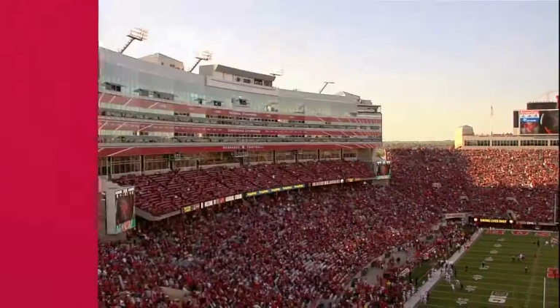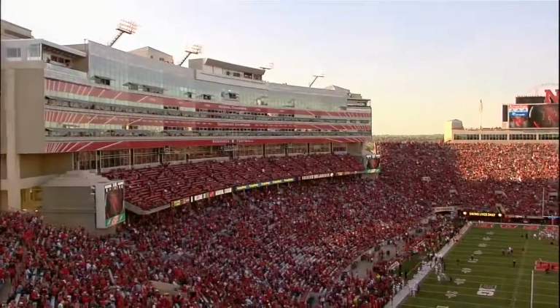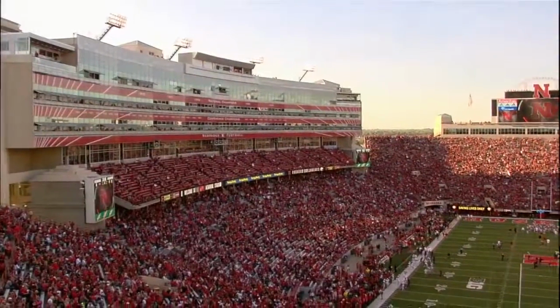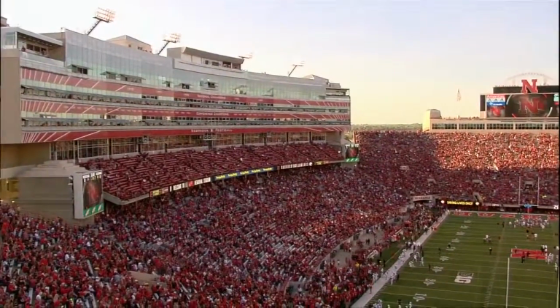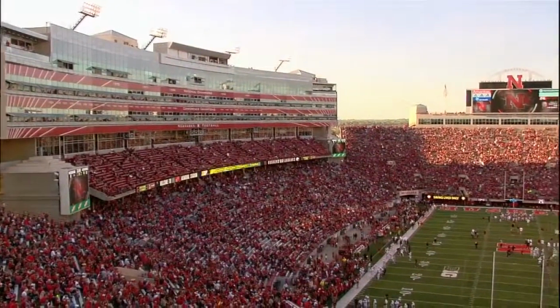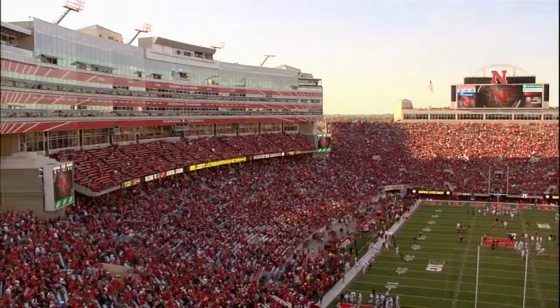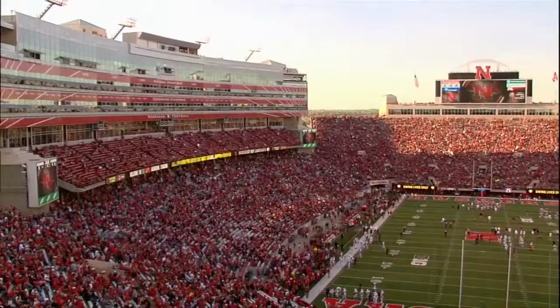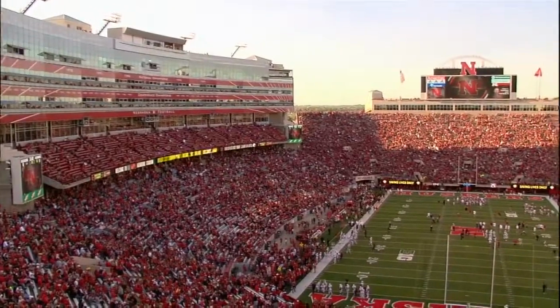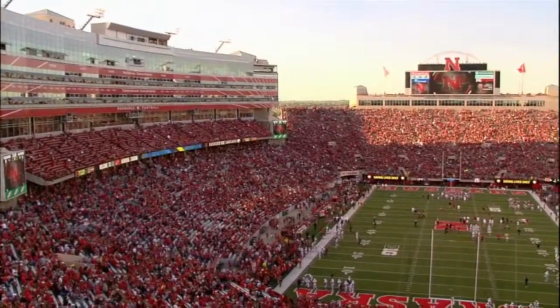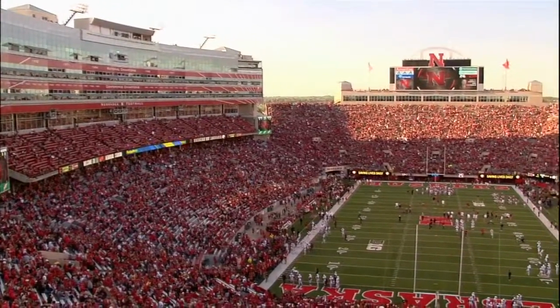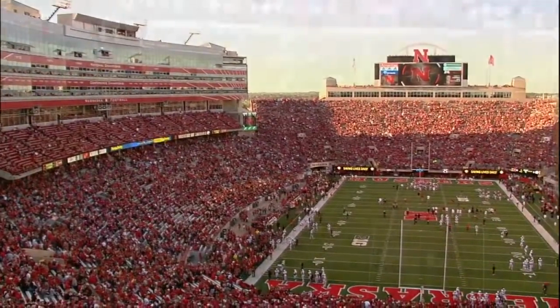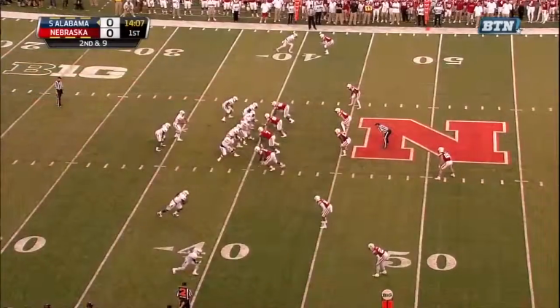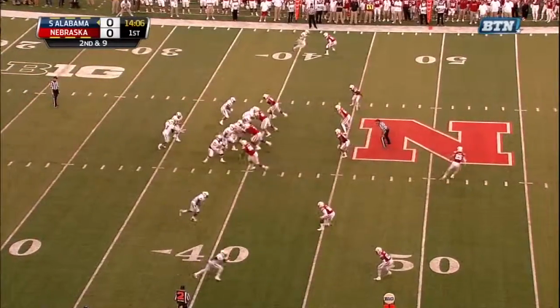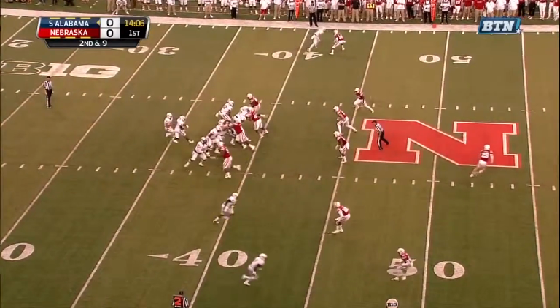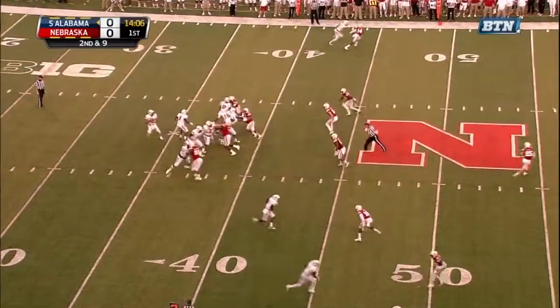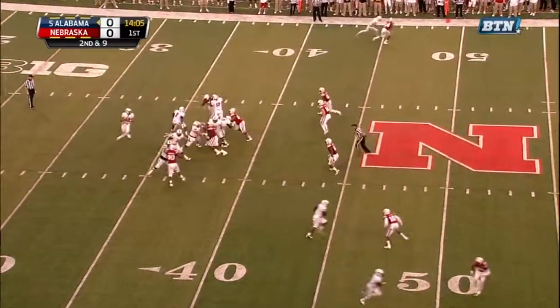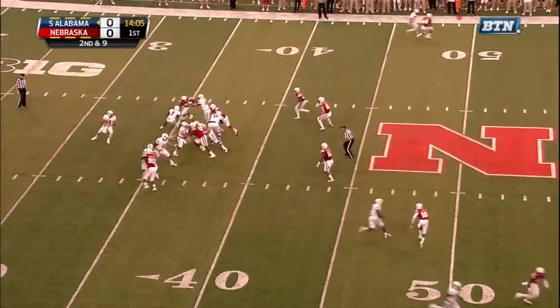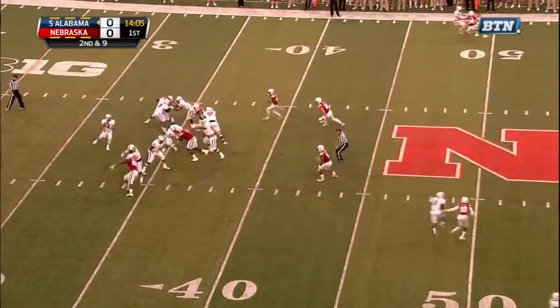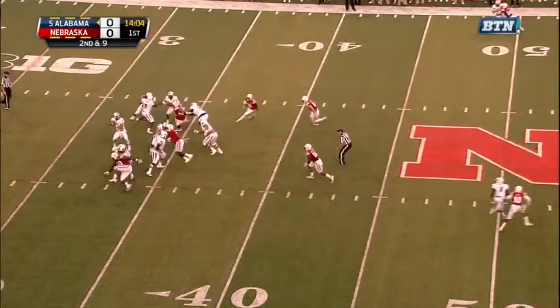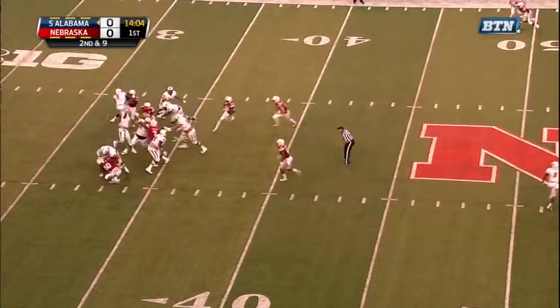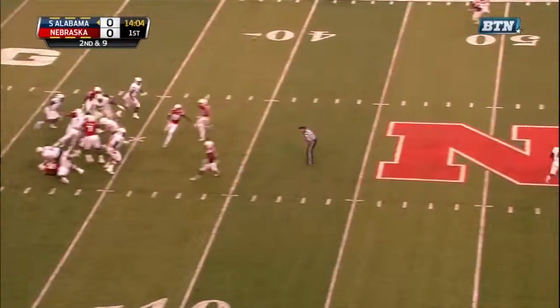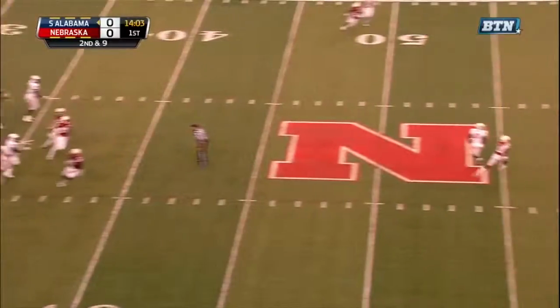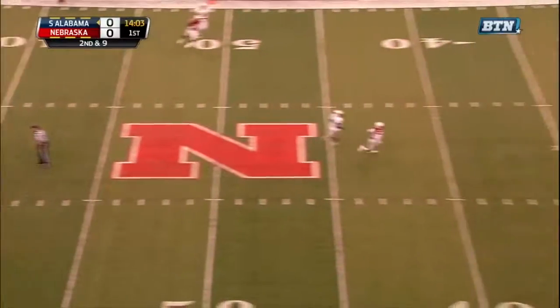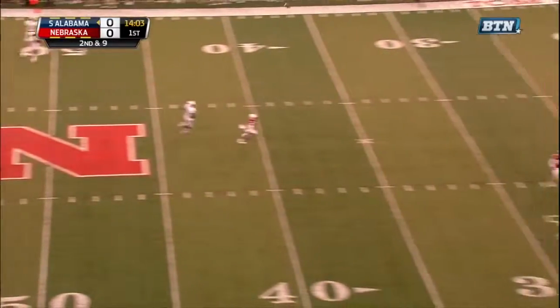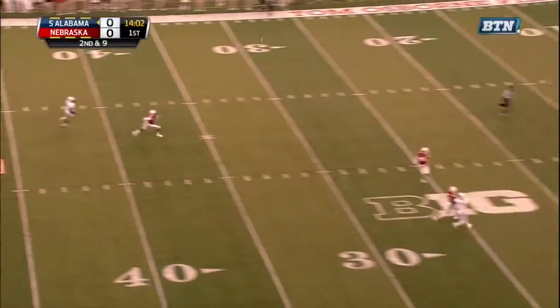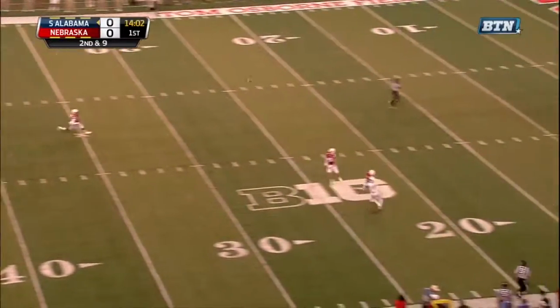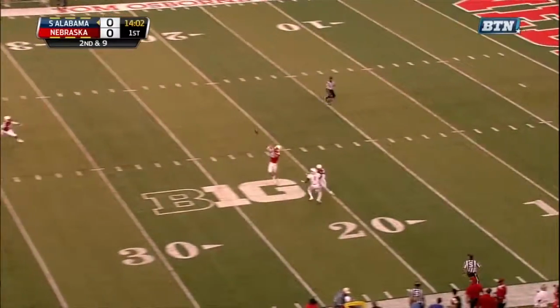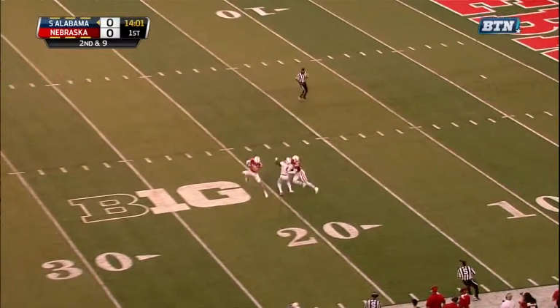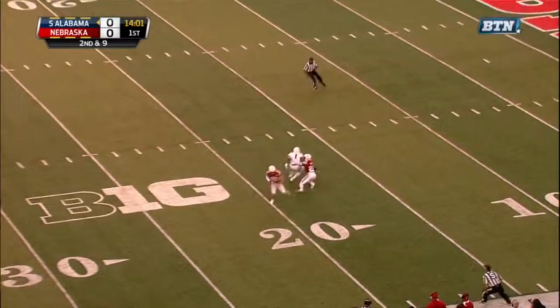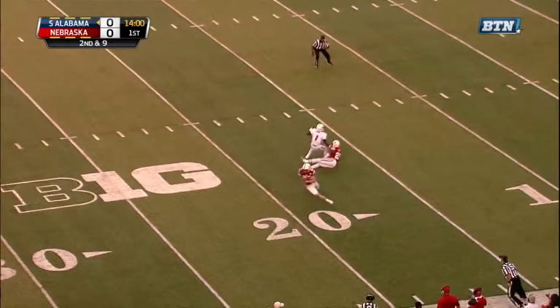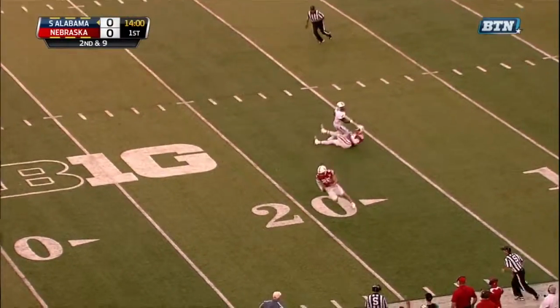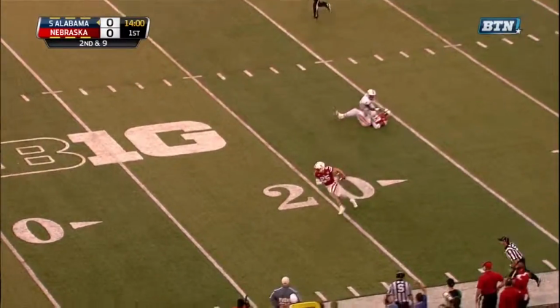Couldn't ask for a nicer evening here in Lincoln, Nebraska. We've got temperatures right from just between the hashes, play action, deep drop, Clements good protection, going to go deep into double coverage, and it is intercepted at the 20.